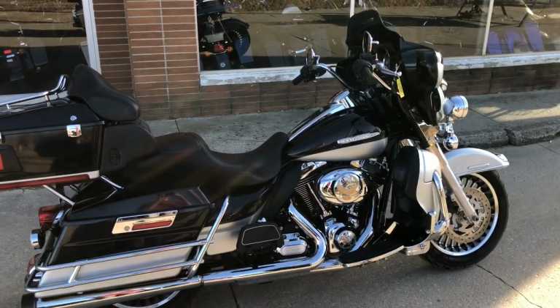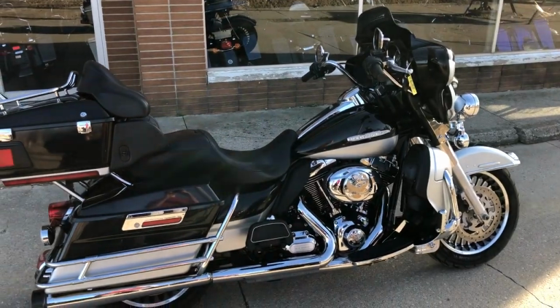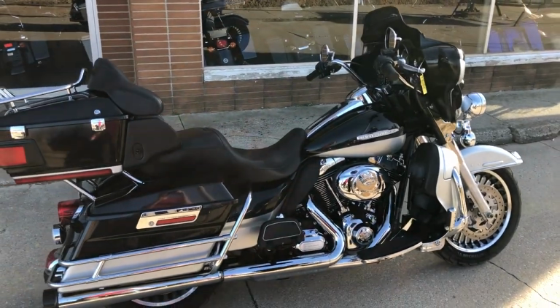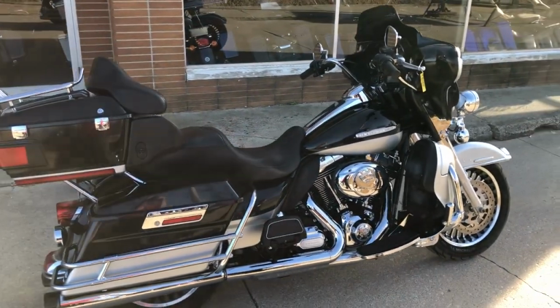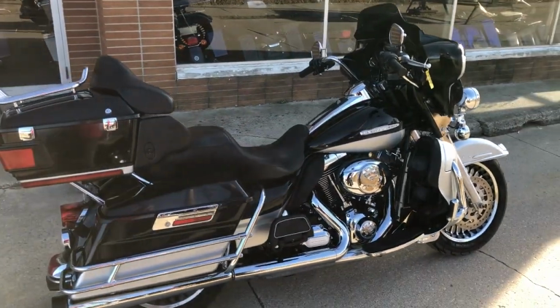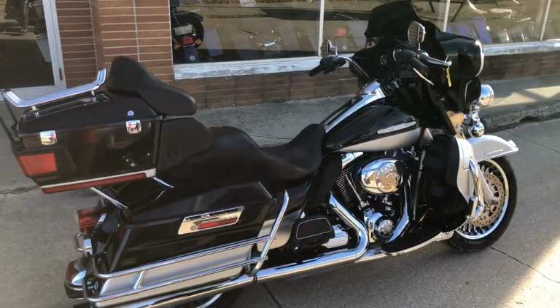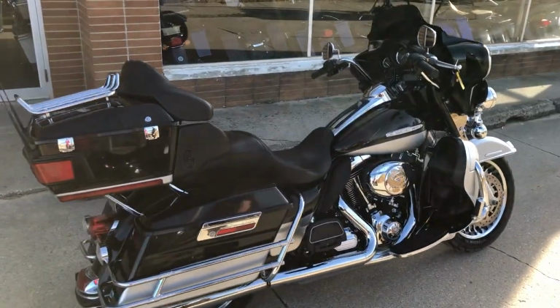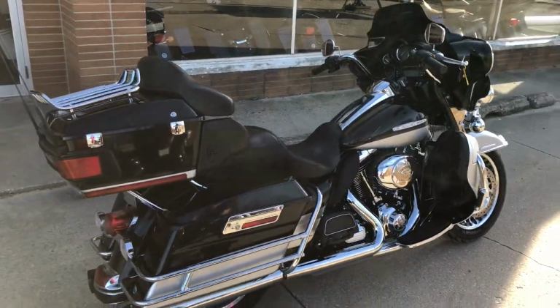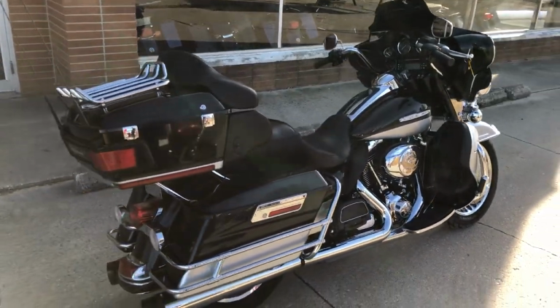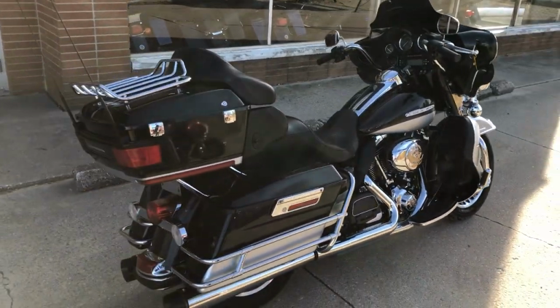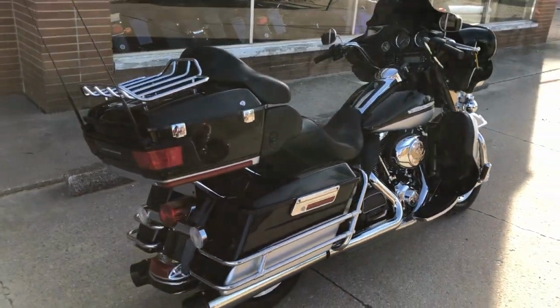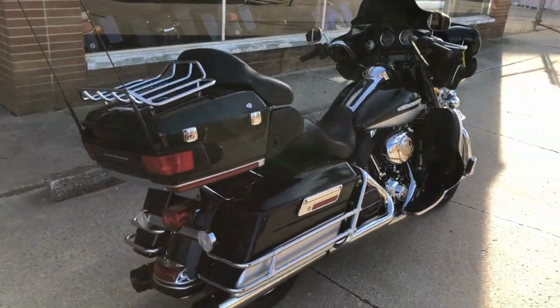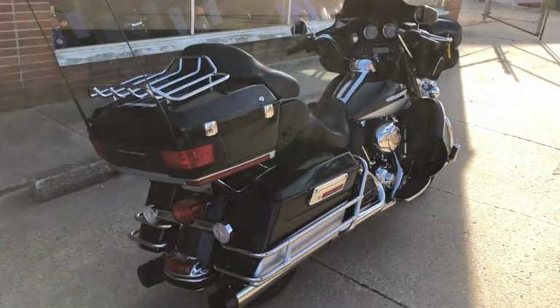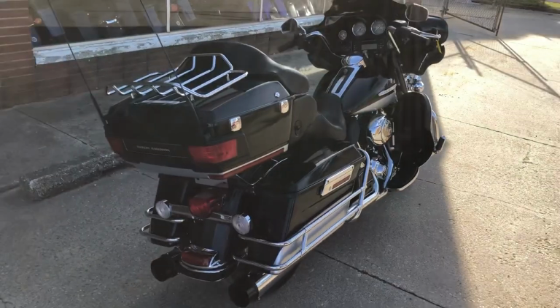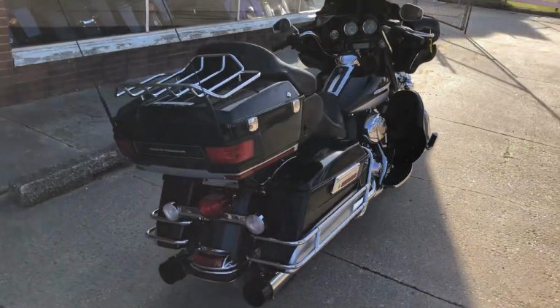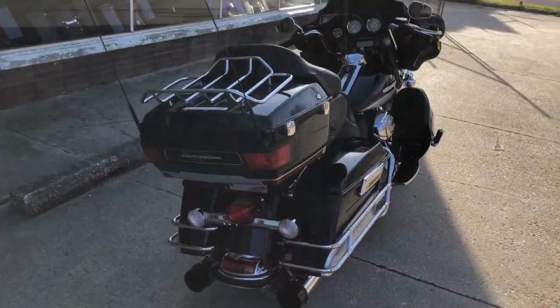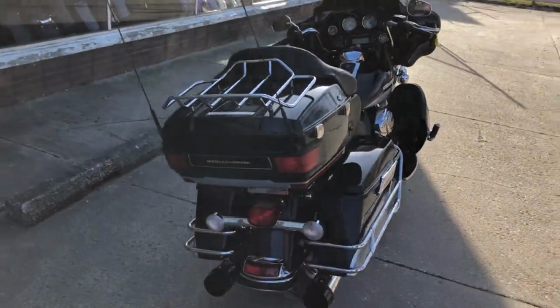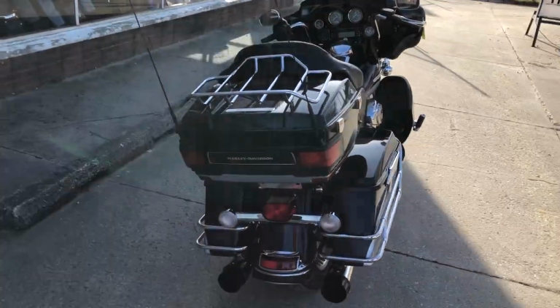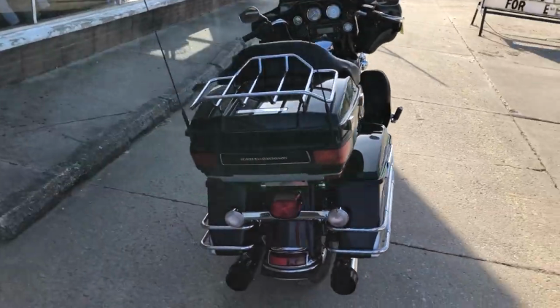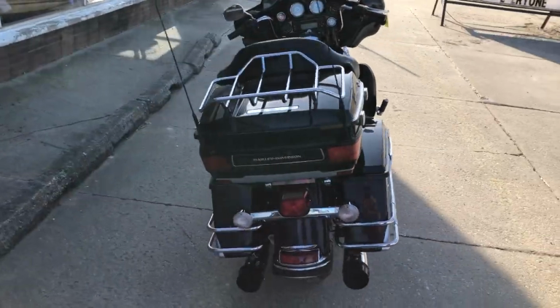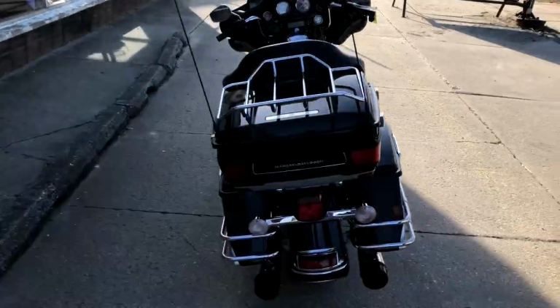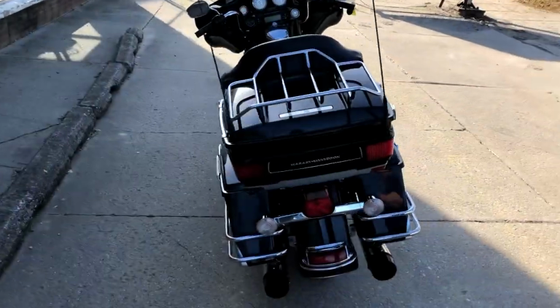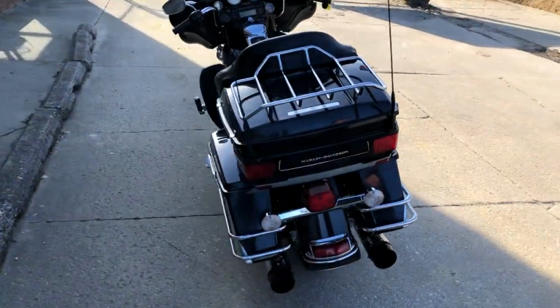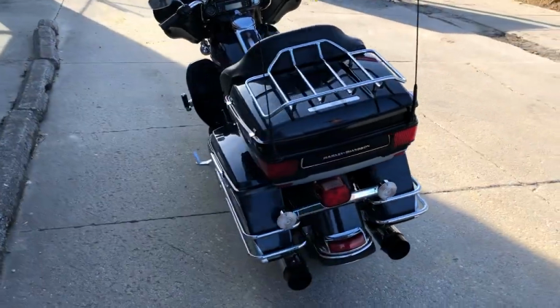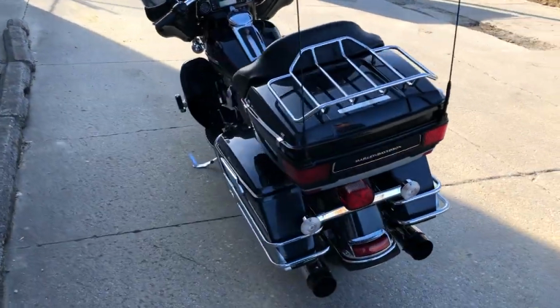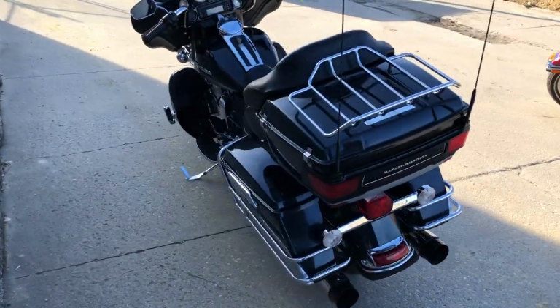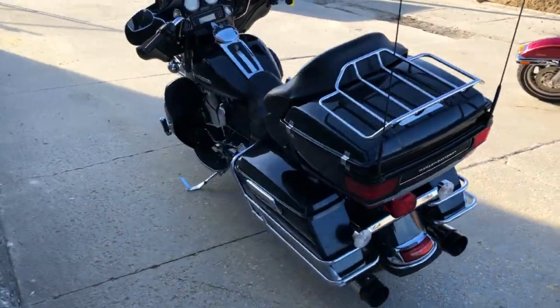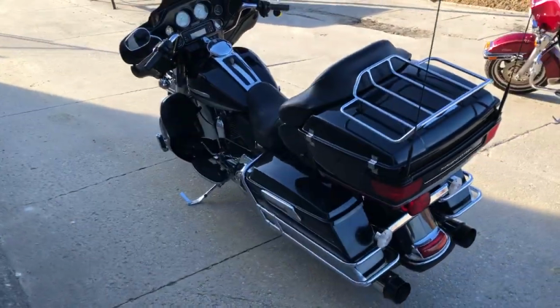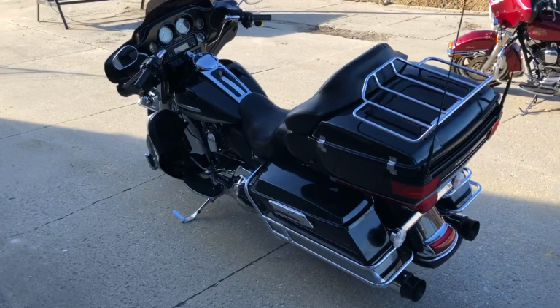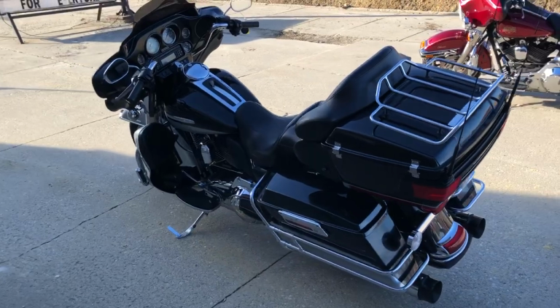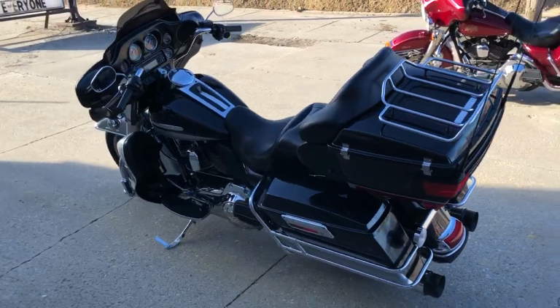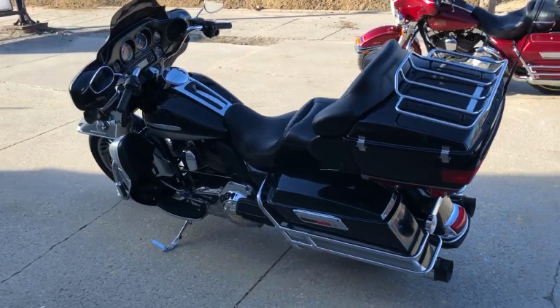Hey guys, ApprovalApartmentSports.com here doing some videos on some stuff that just came into the showroom. Check this out. 2012 Limited for sale. Super clean. Comes in that midnight blue and brilliant silver.